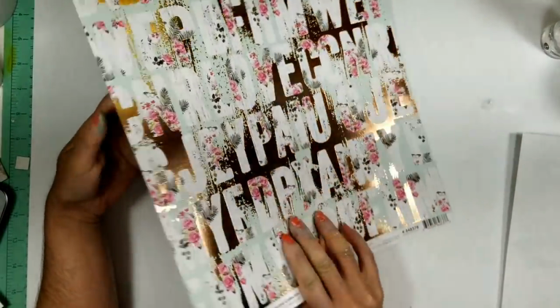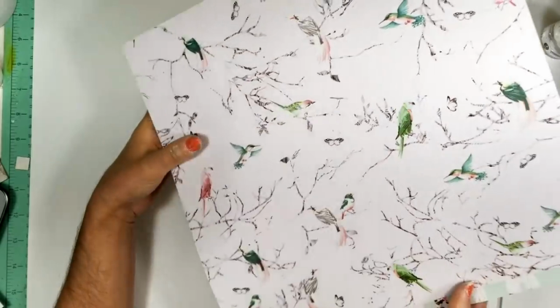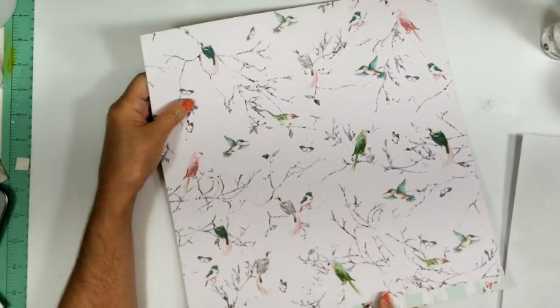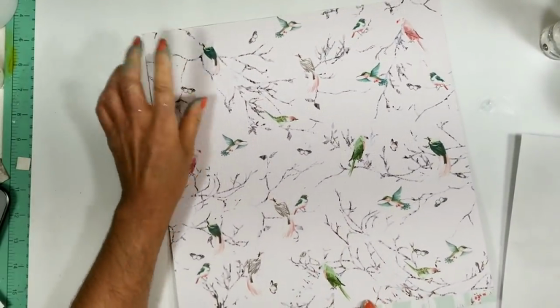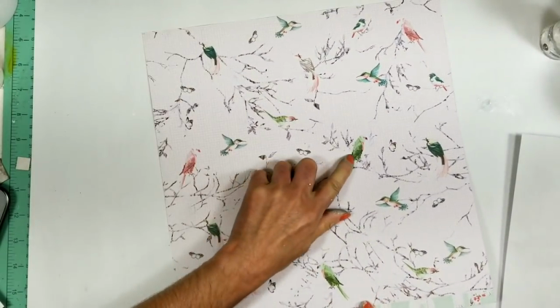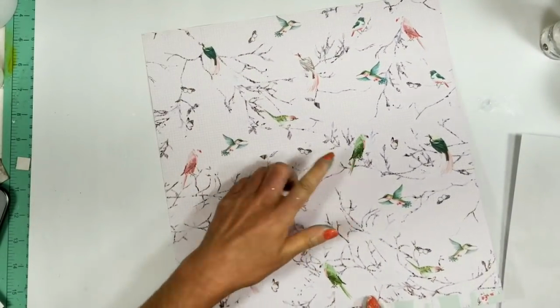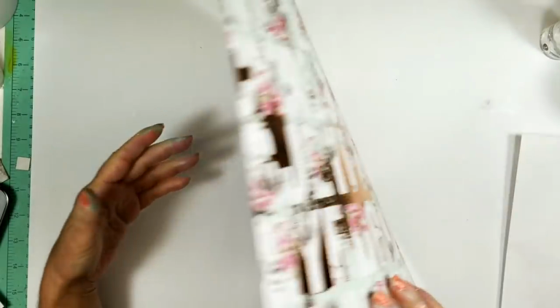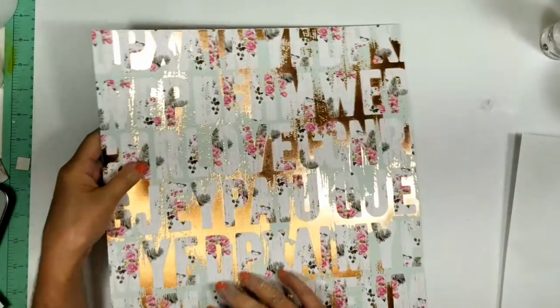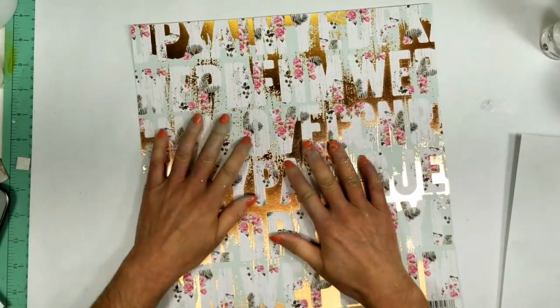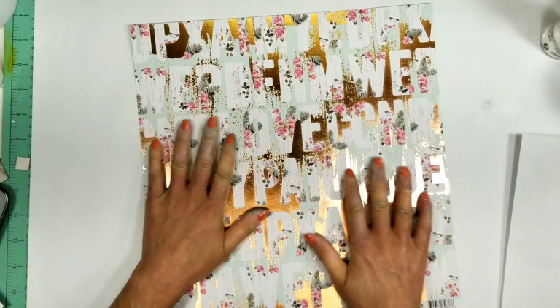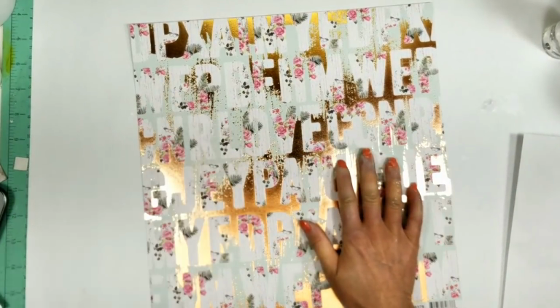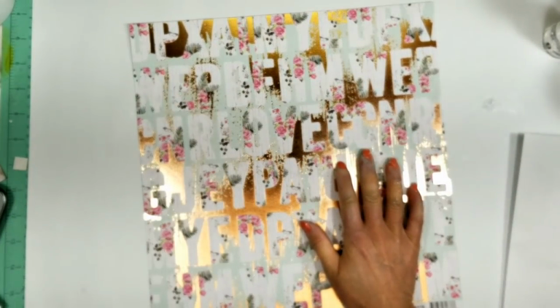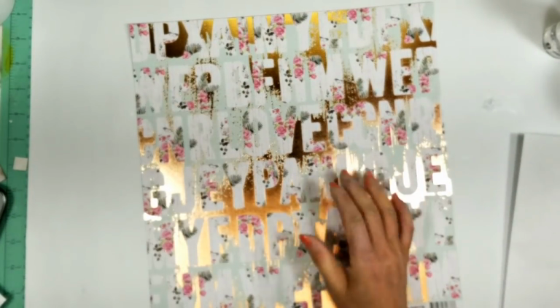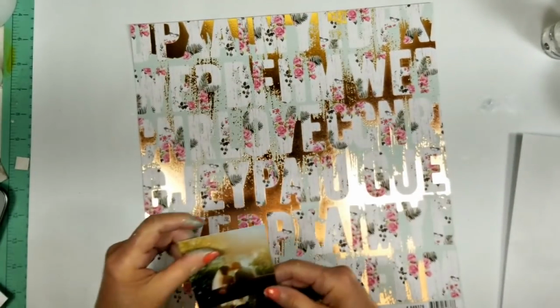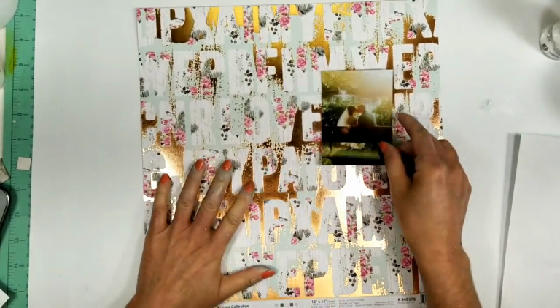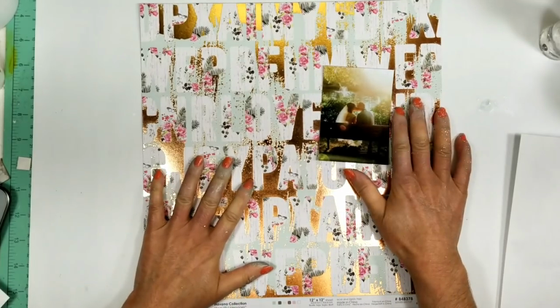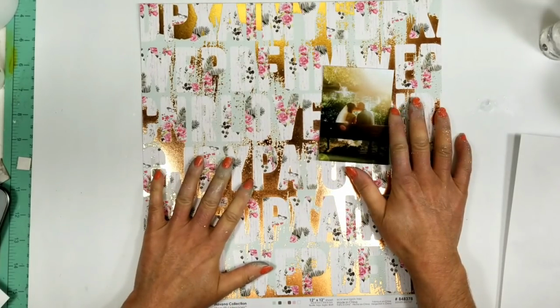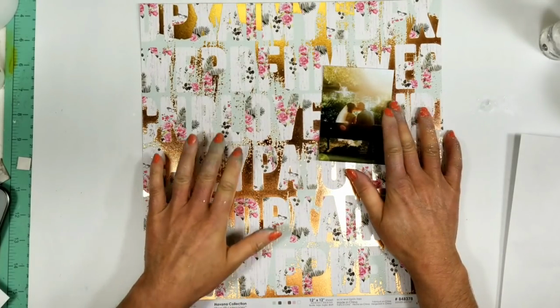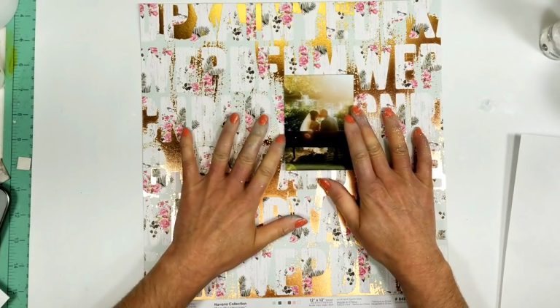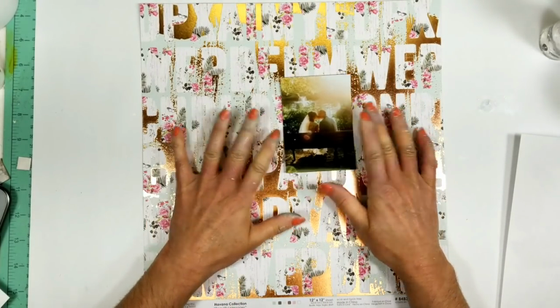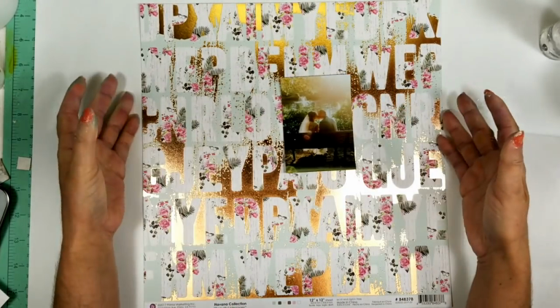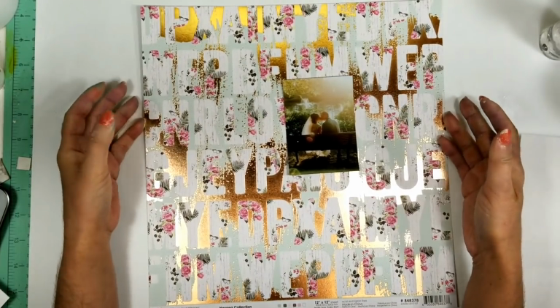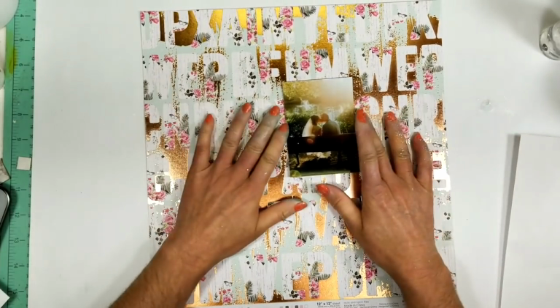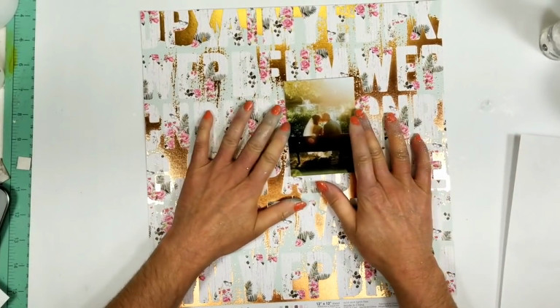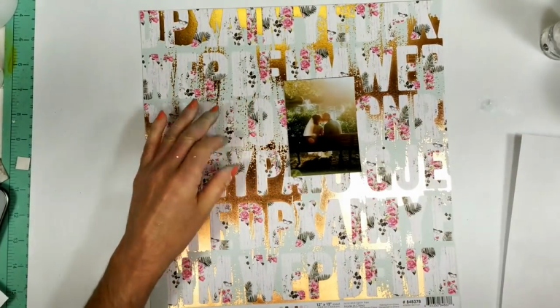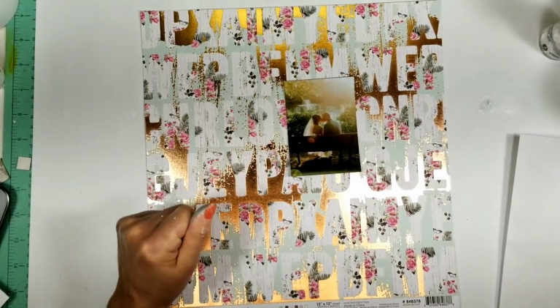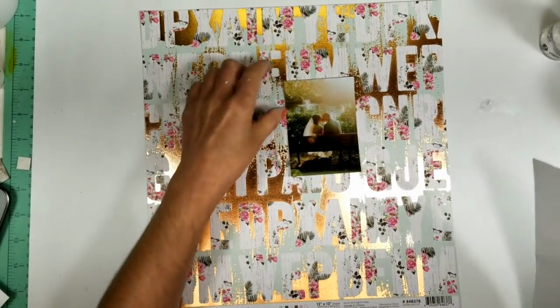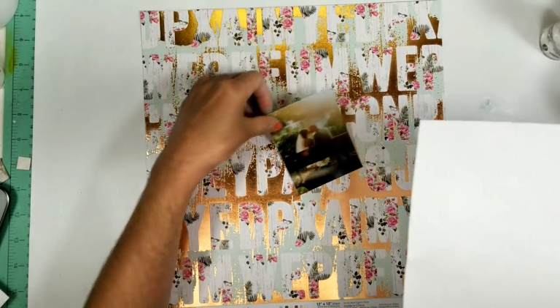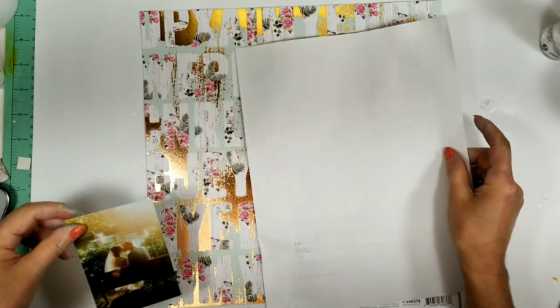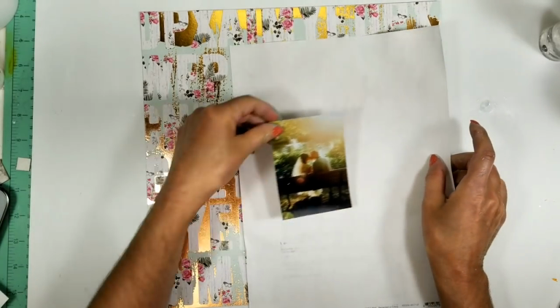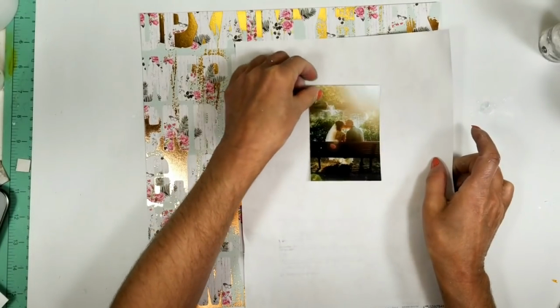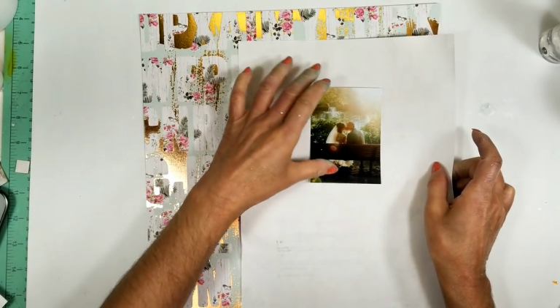I just love the design. The back — look, this bird is cute, but I love this design. The letters, the foil, and it is the photo that I'm going to use.